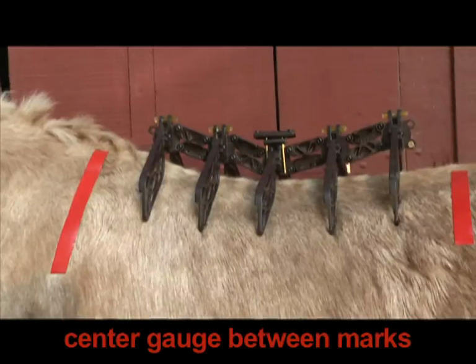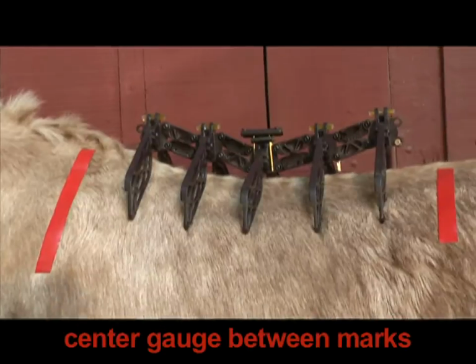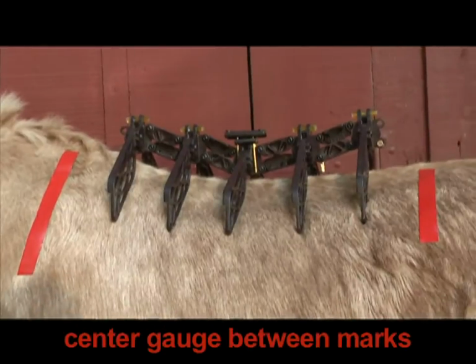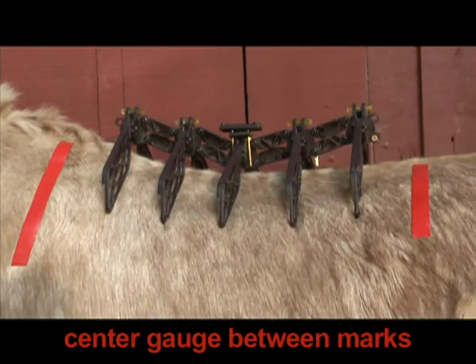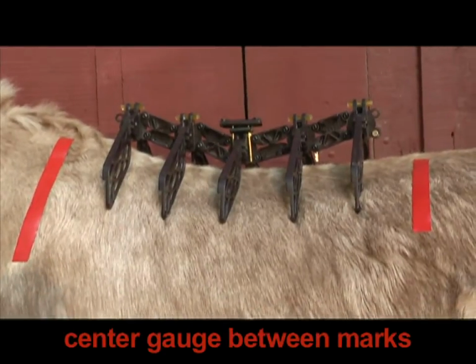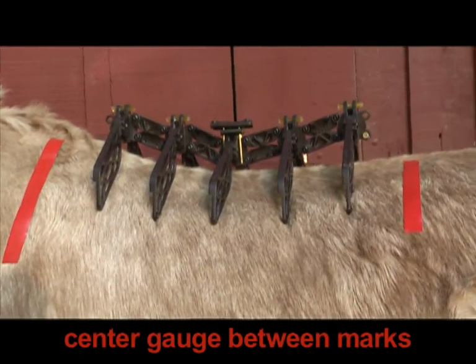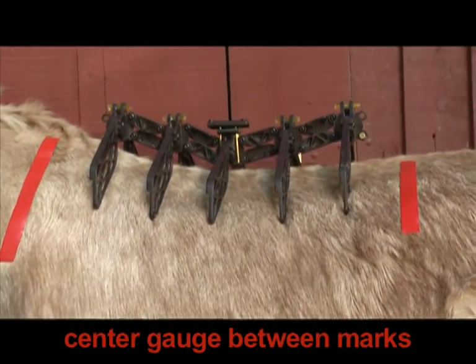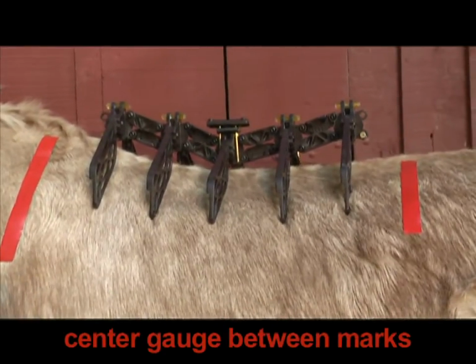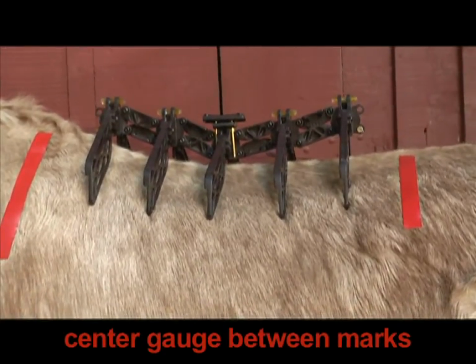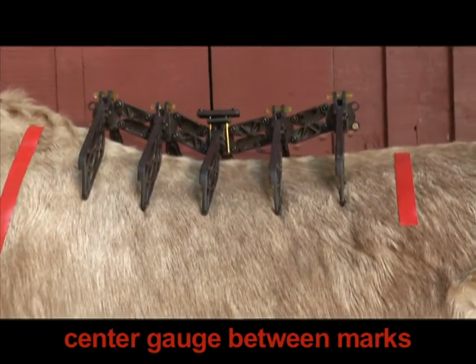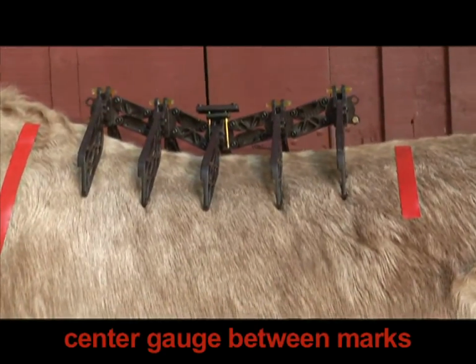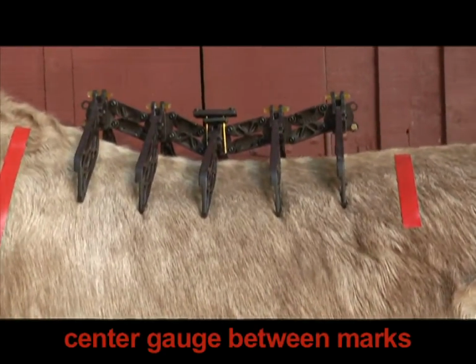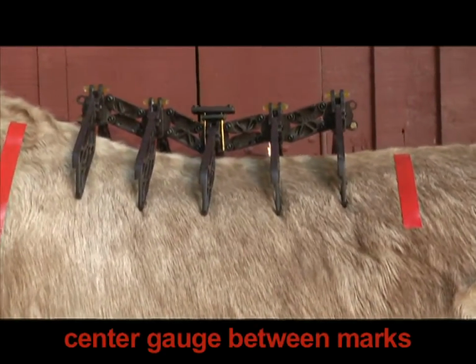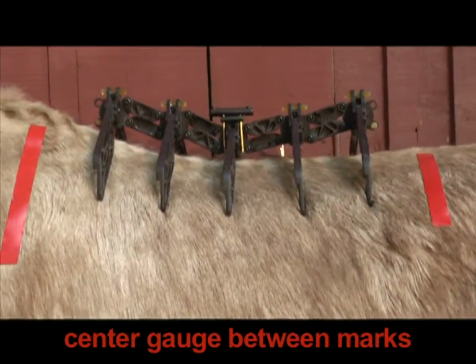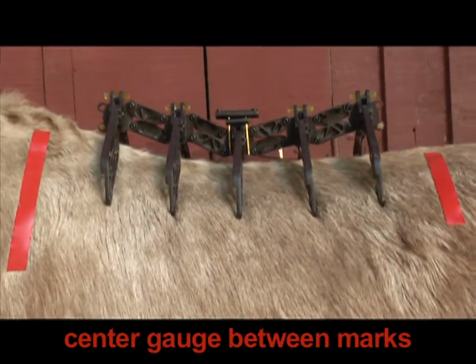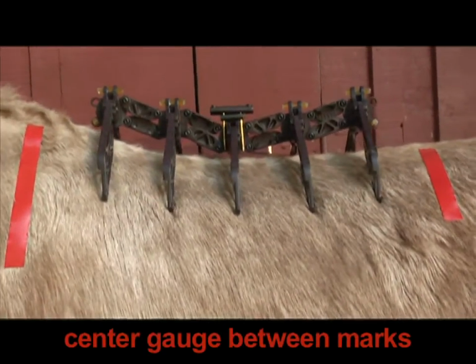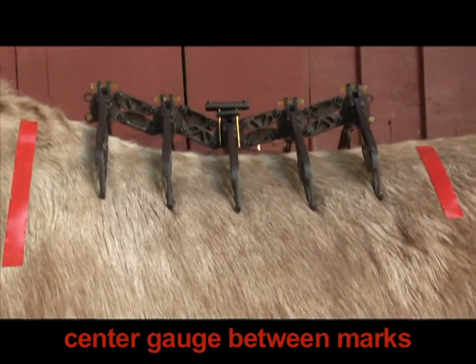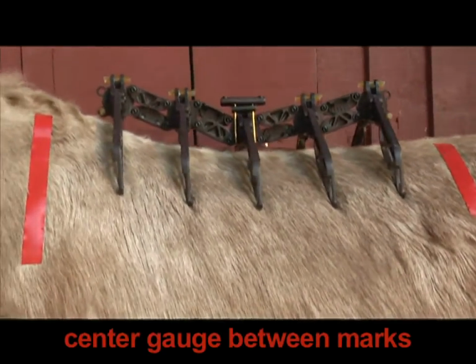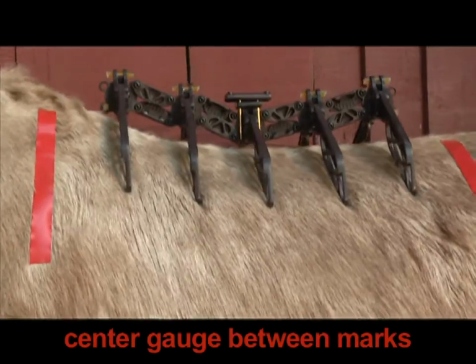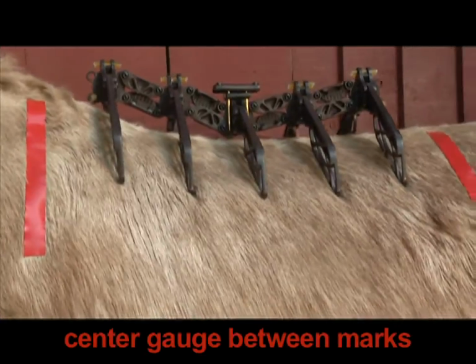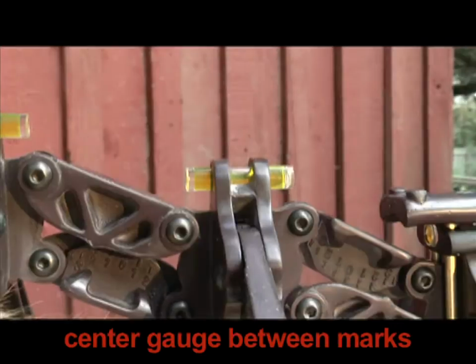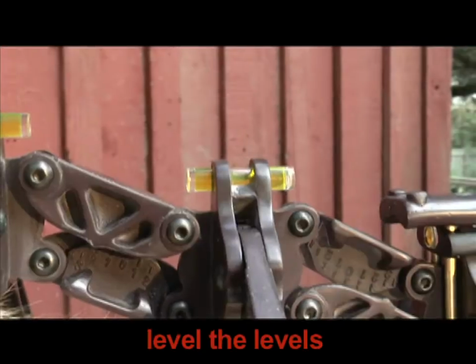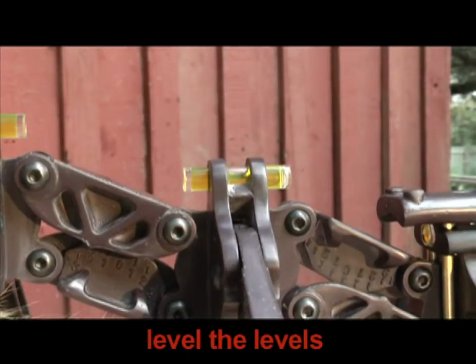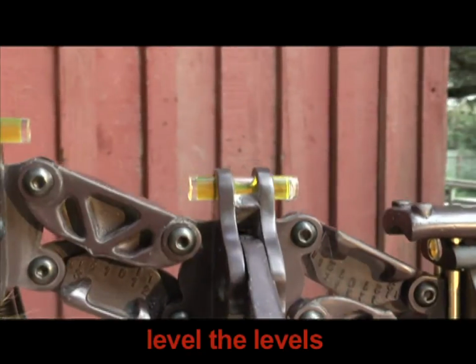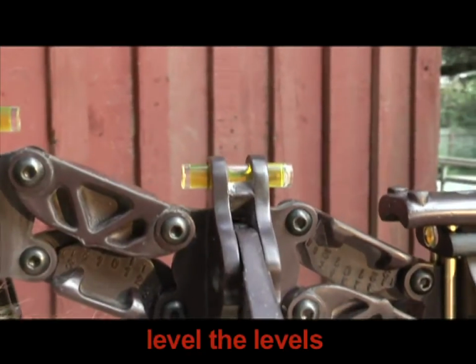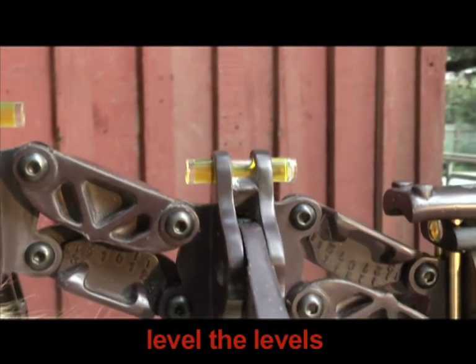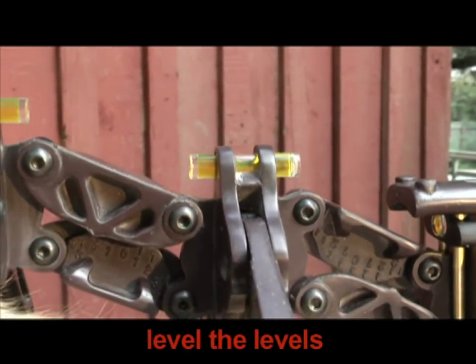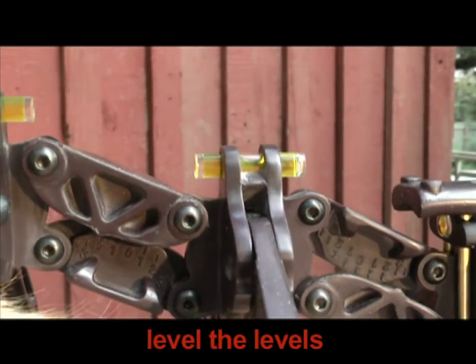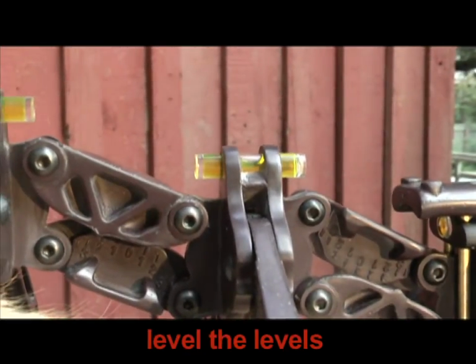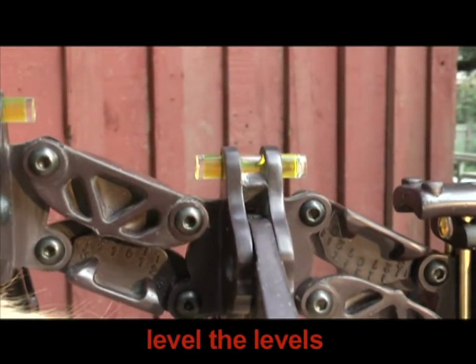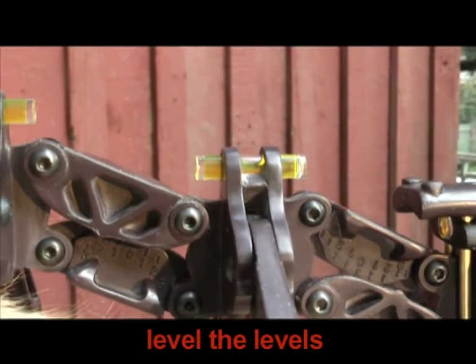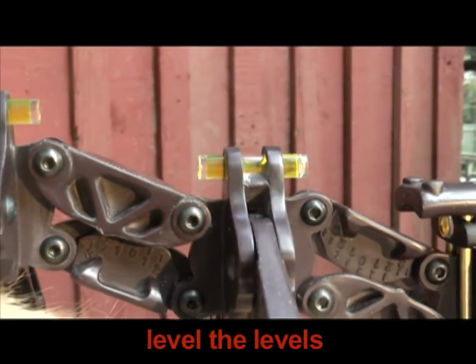Center the gauge evenly between the marks you made at the front and the back of the saddle. Then double check that the levels are level.